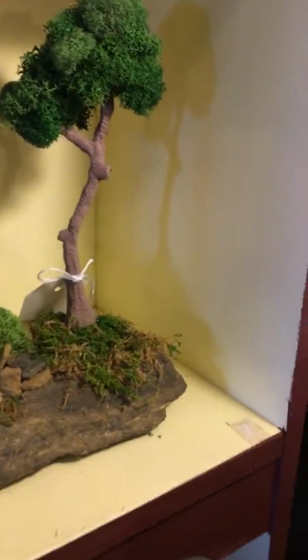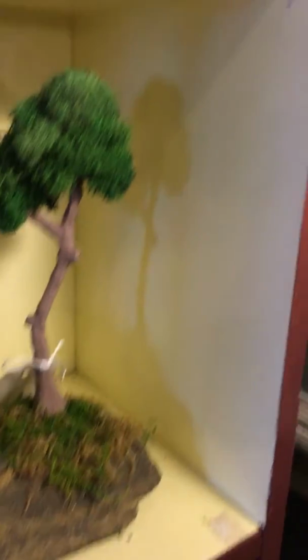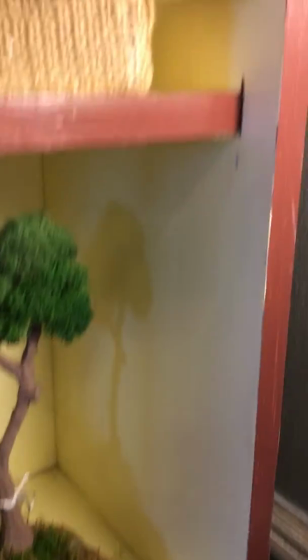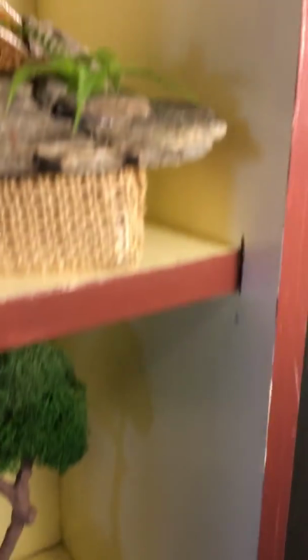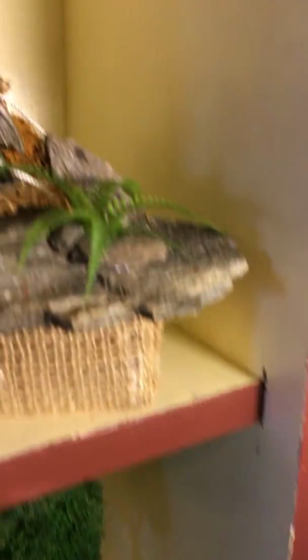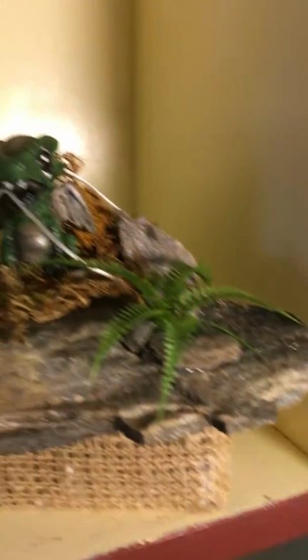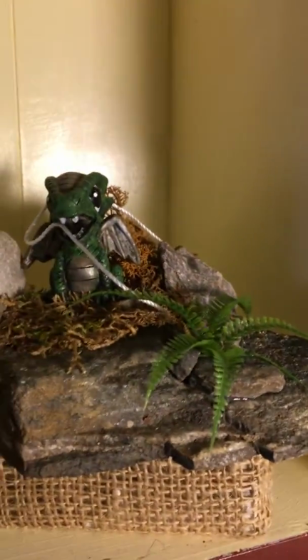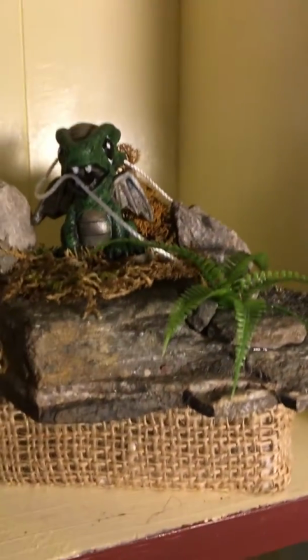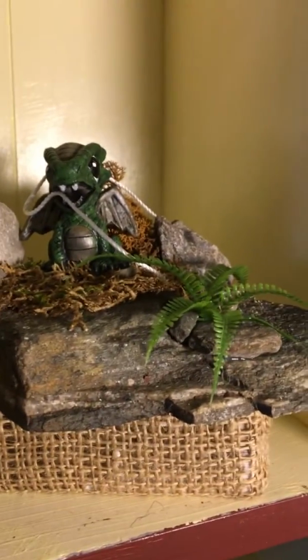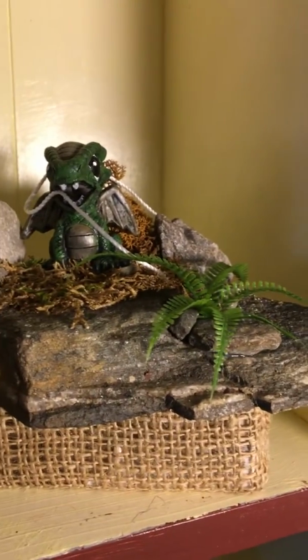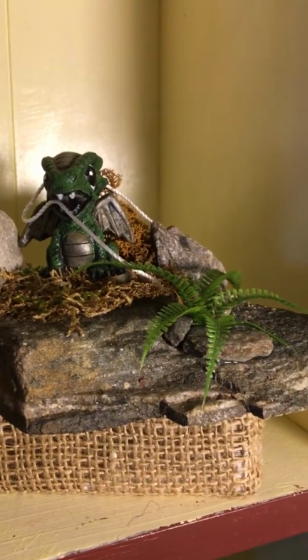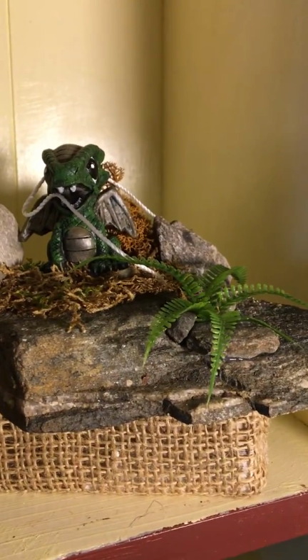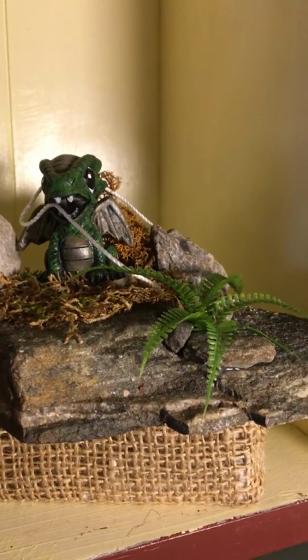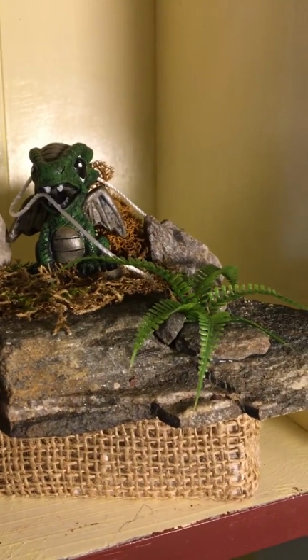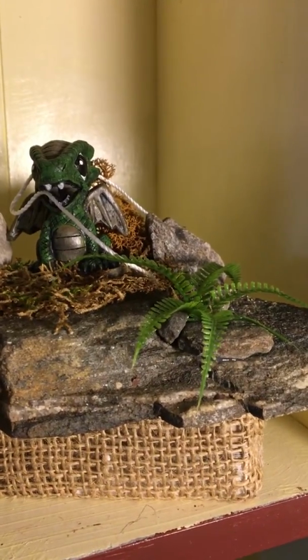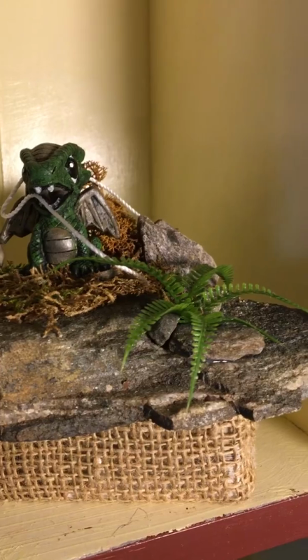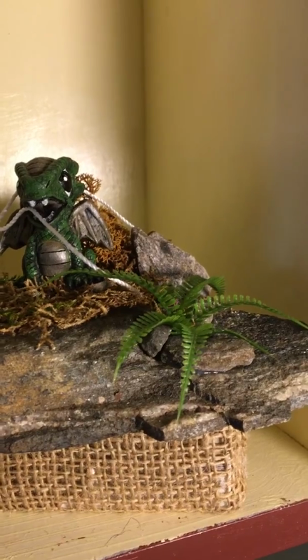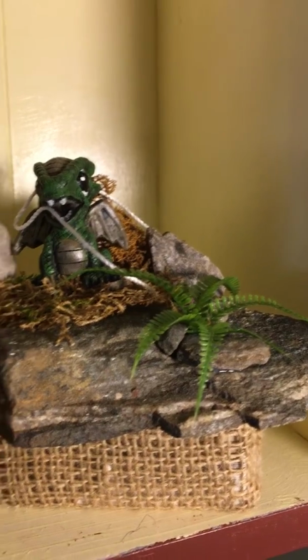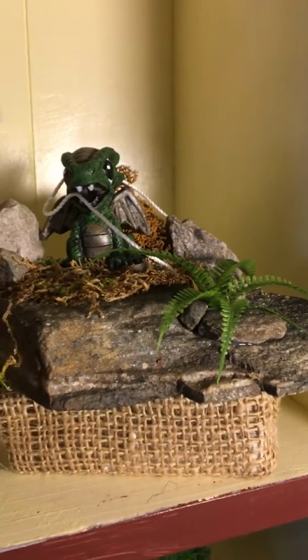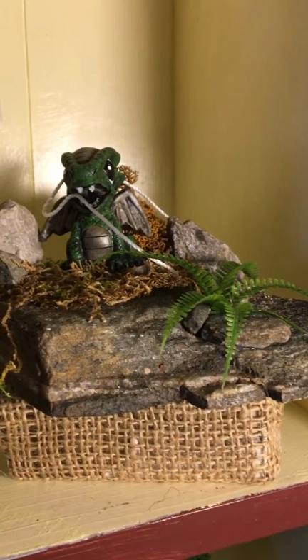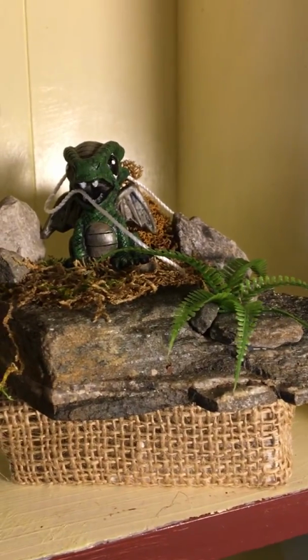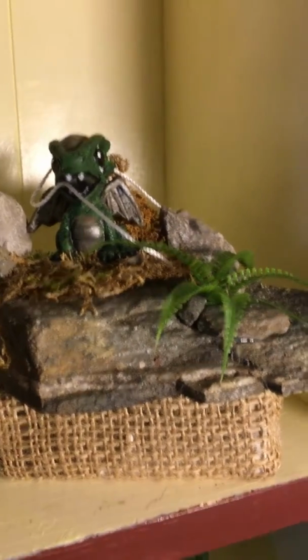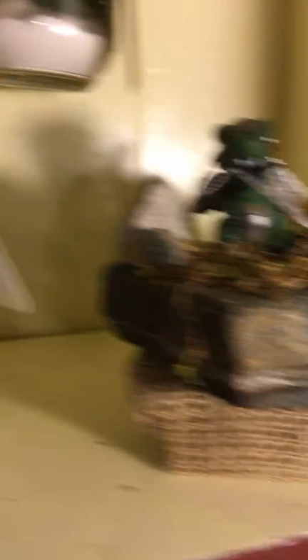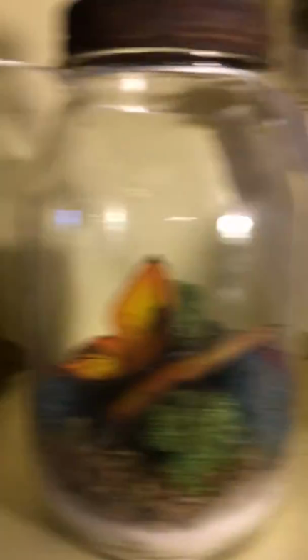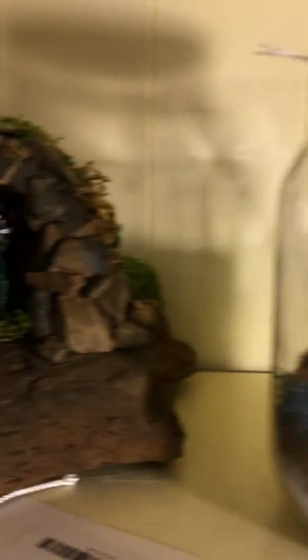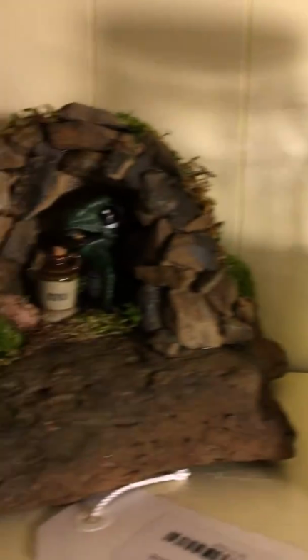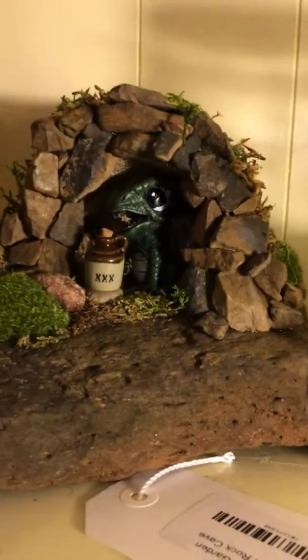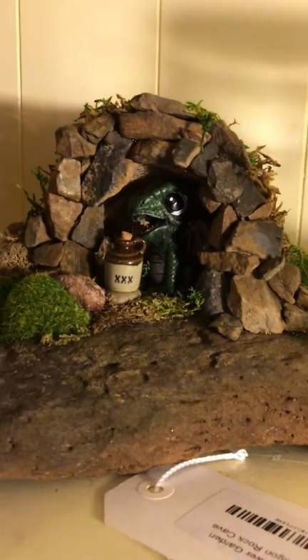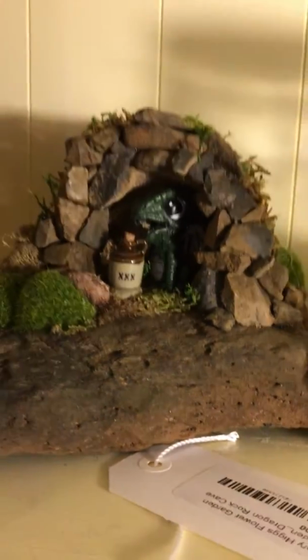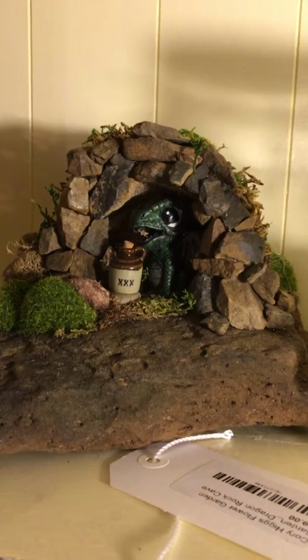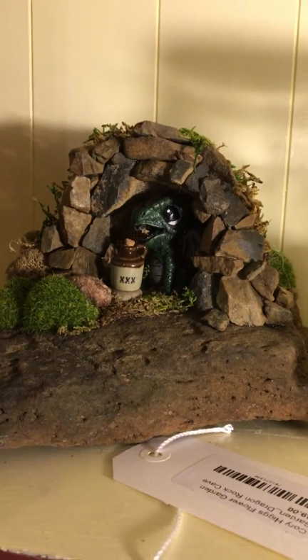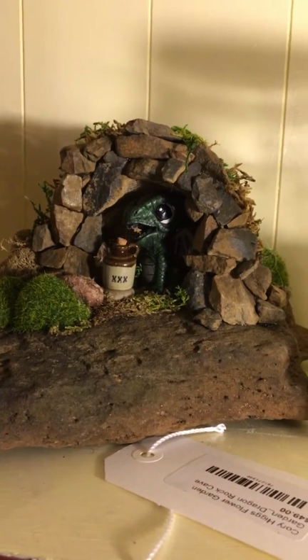But his favorite thing to do are dragons. He does lots and lots of dragons. So this one's a big one on a rock. Look at this one in a cave — isn't that awesome?